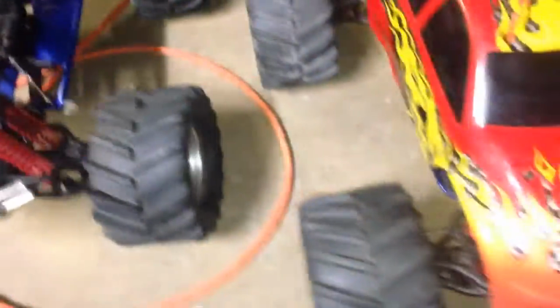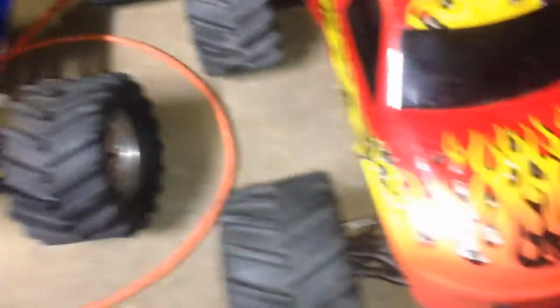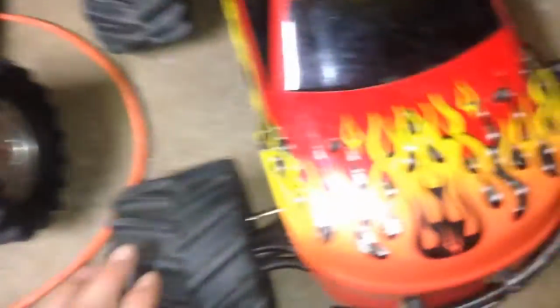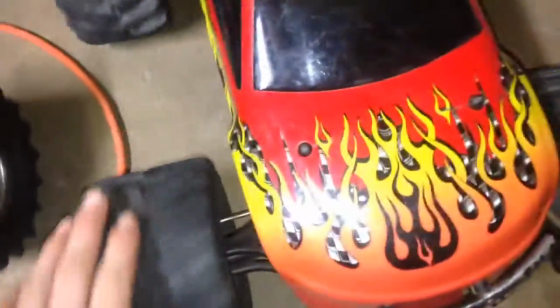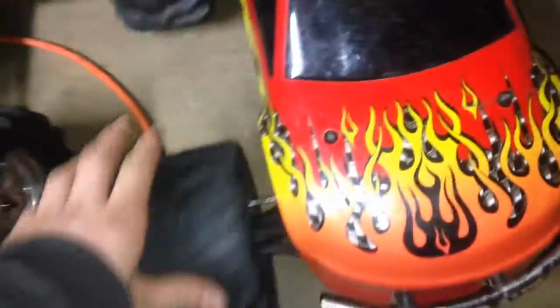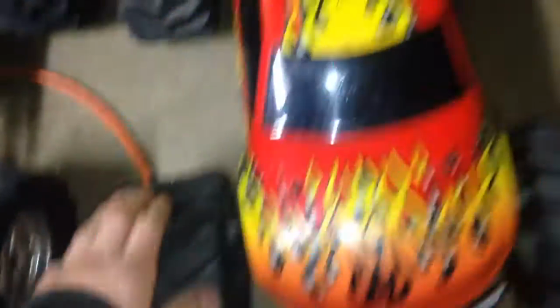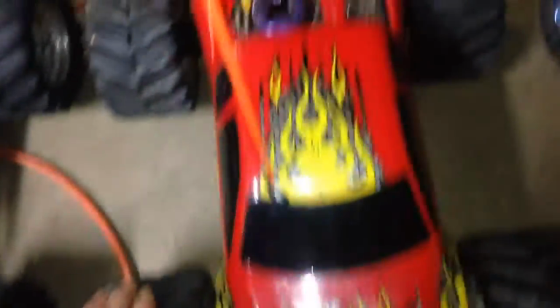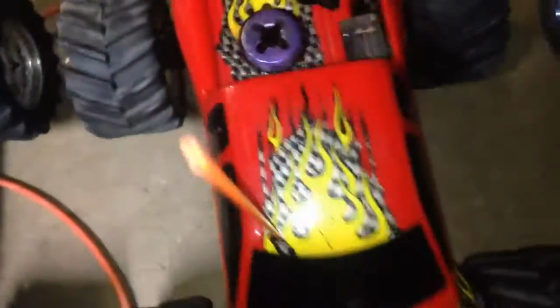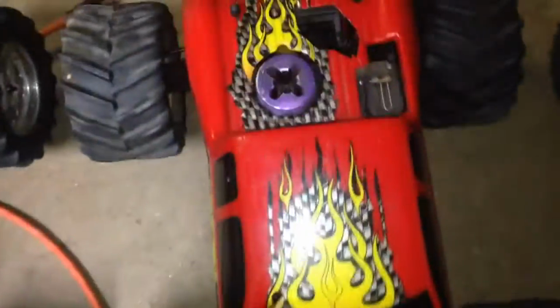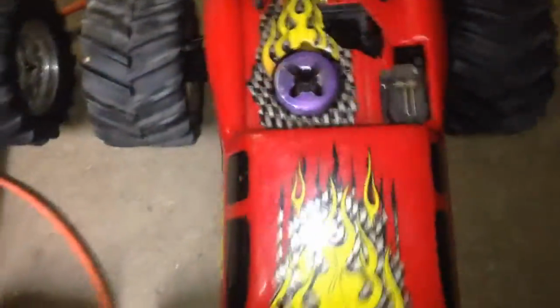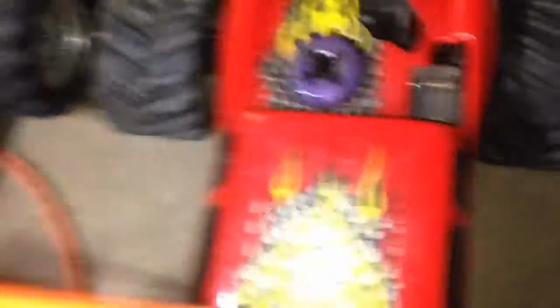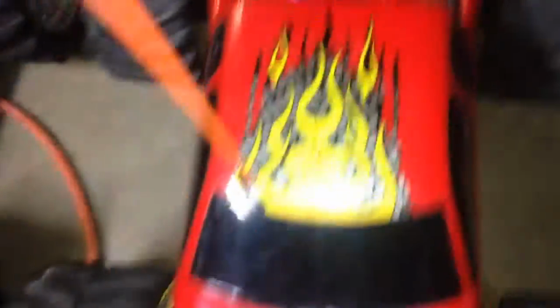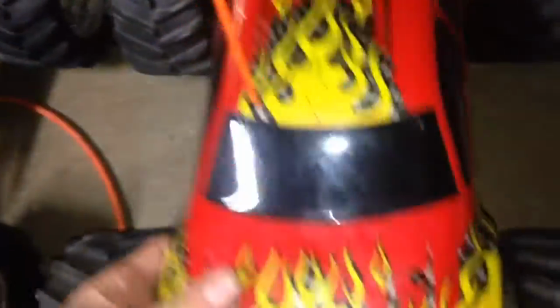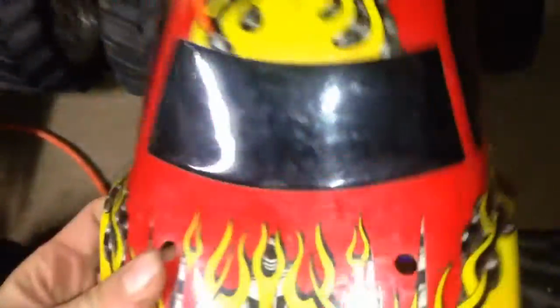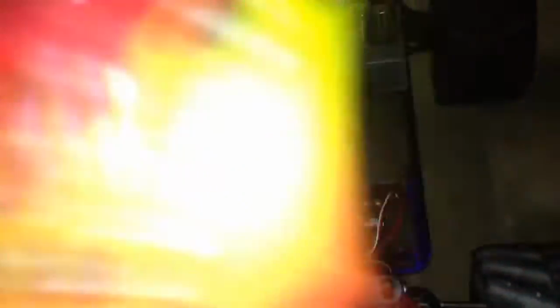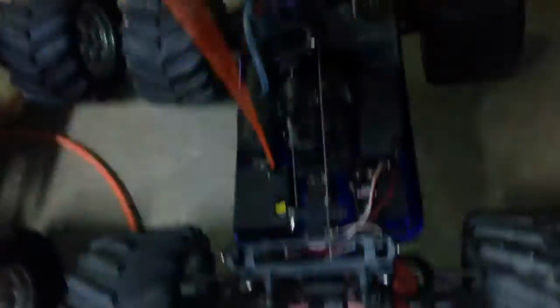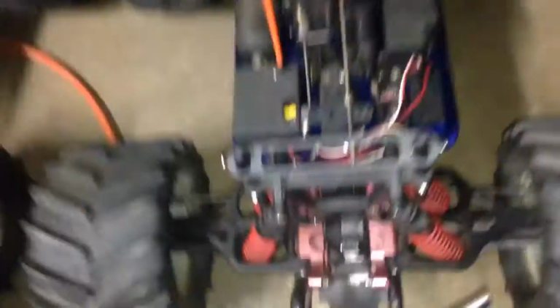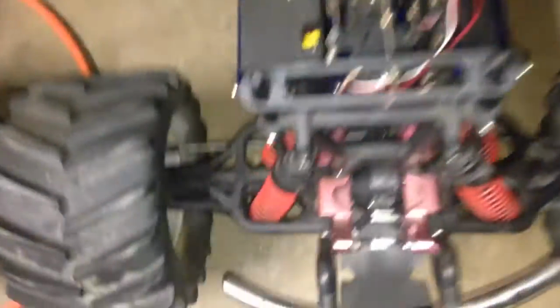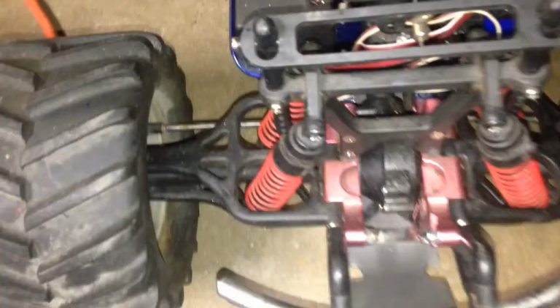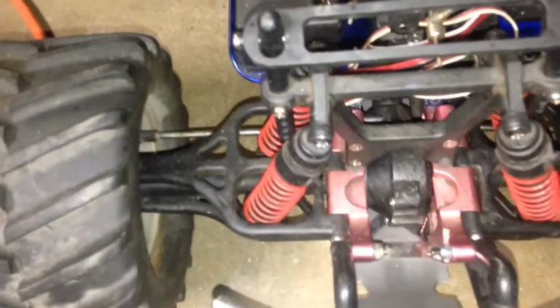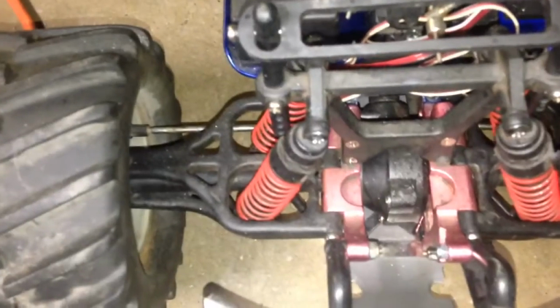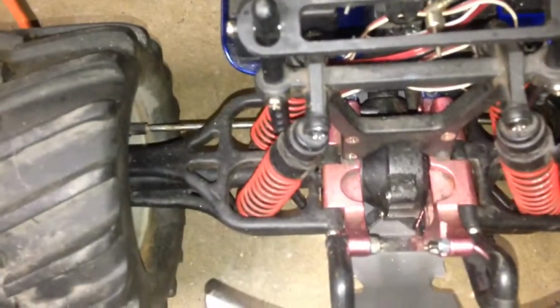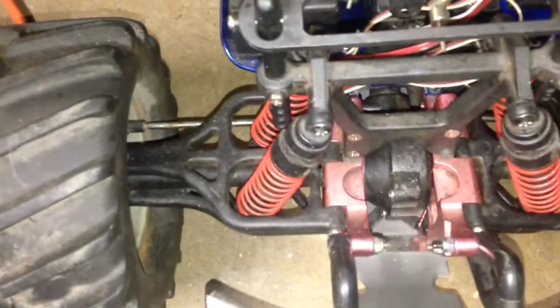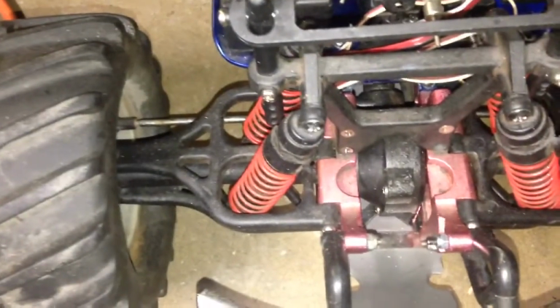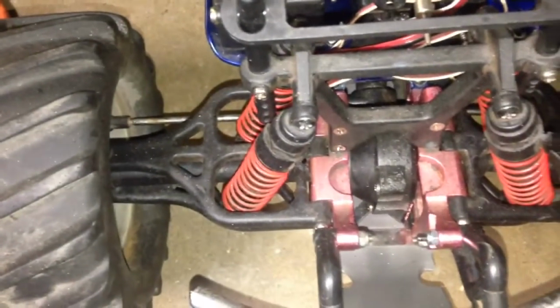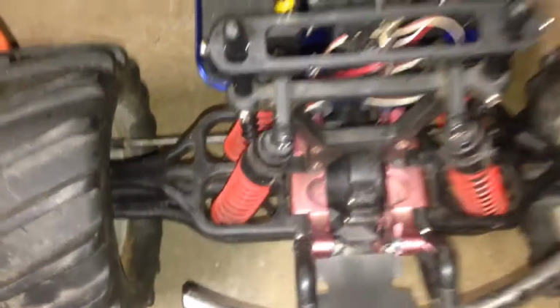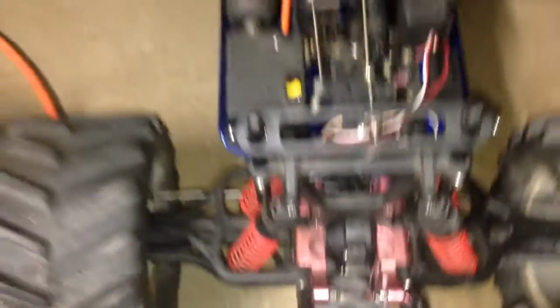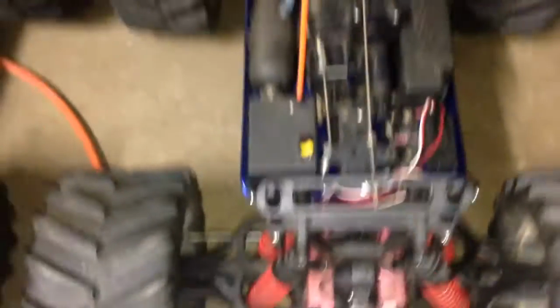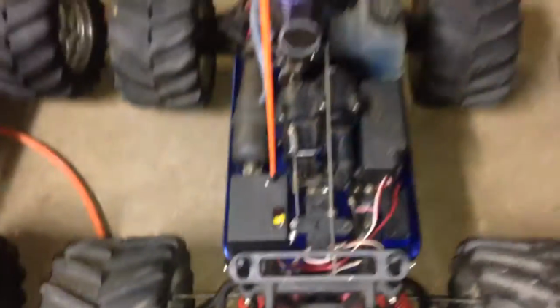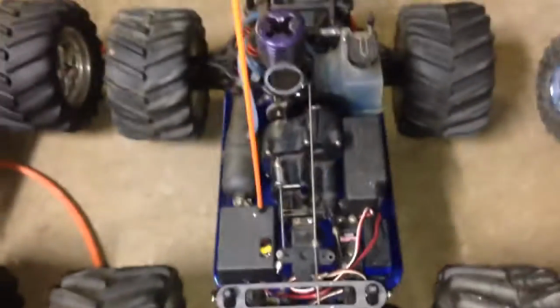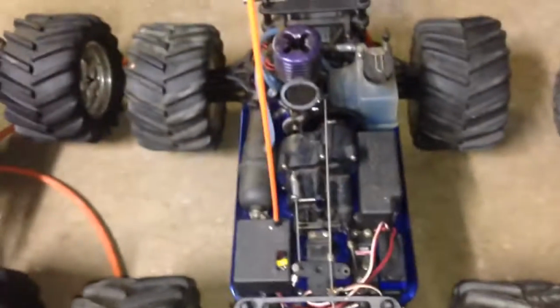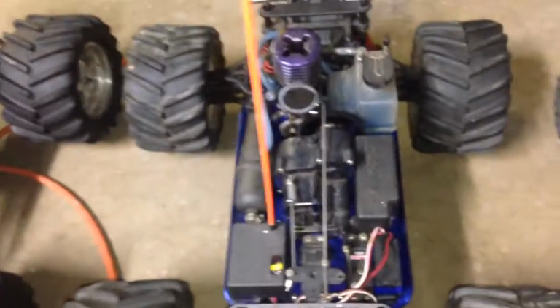For this nitro one, it's complete. I do got an upgraded aluminum bulkhead for it, and everything else is stock.